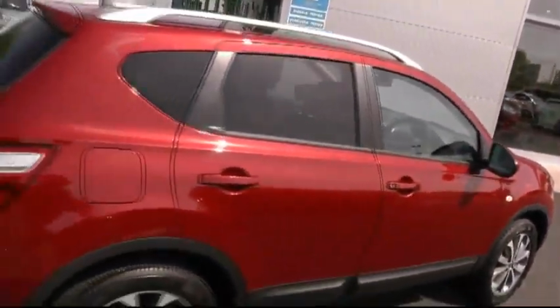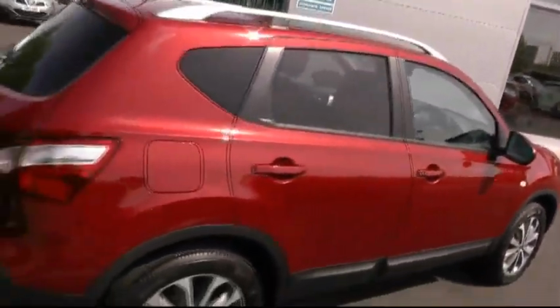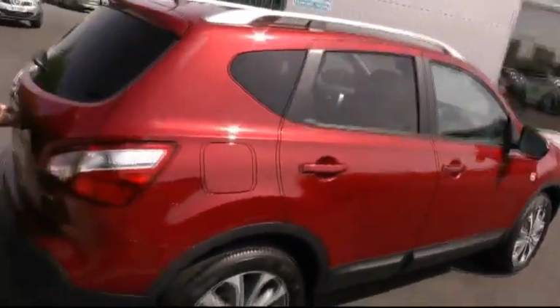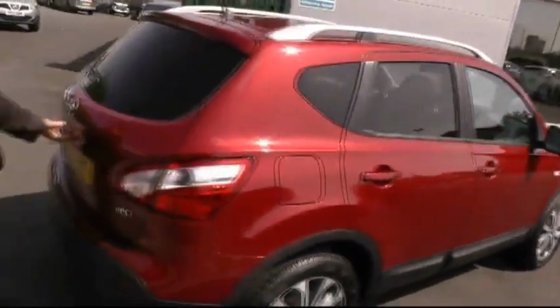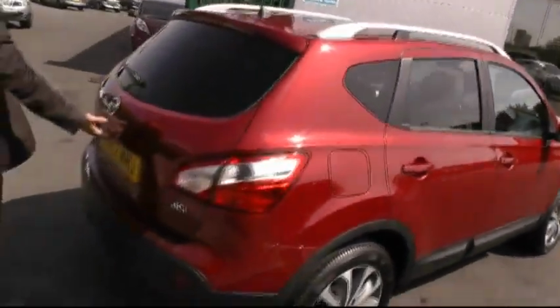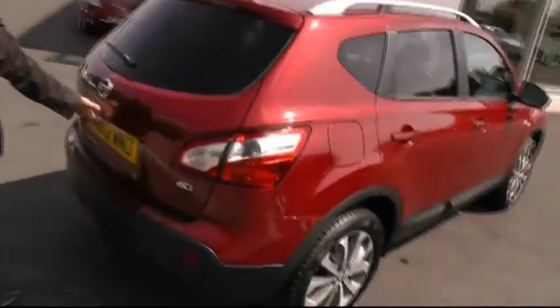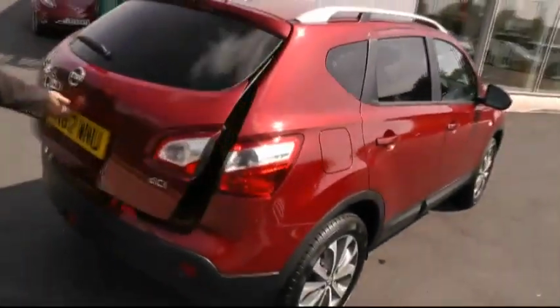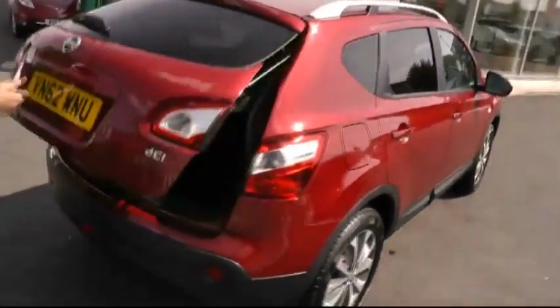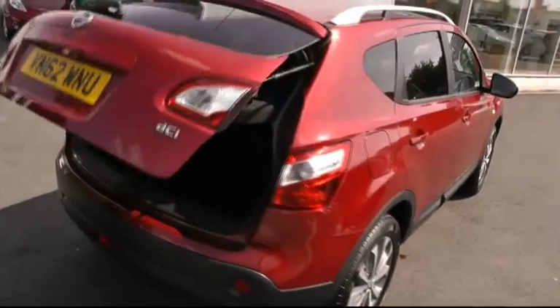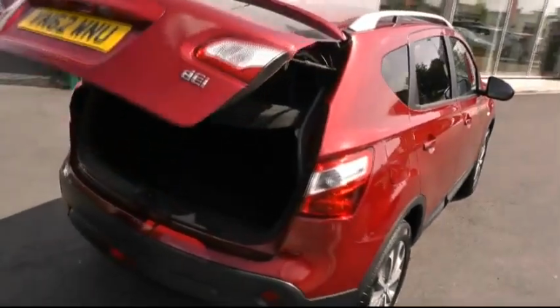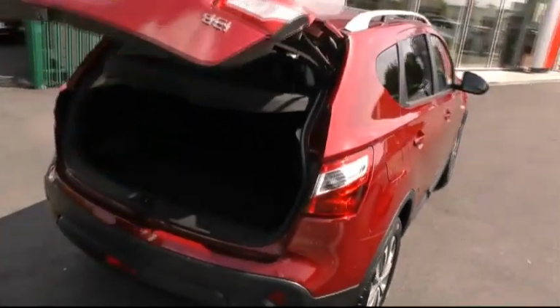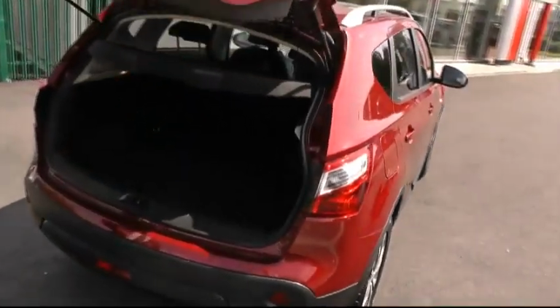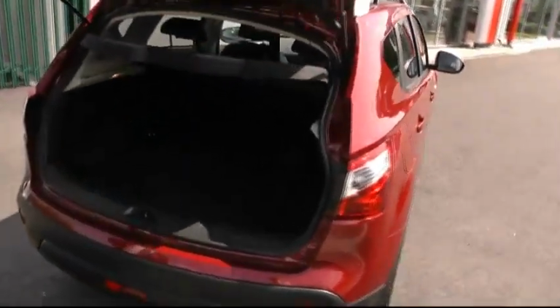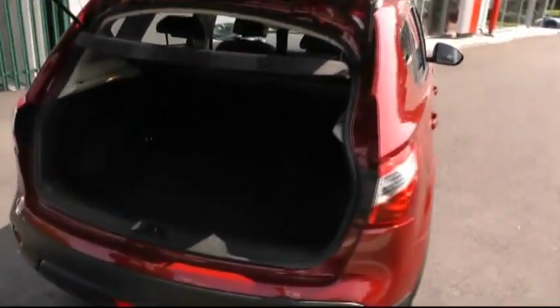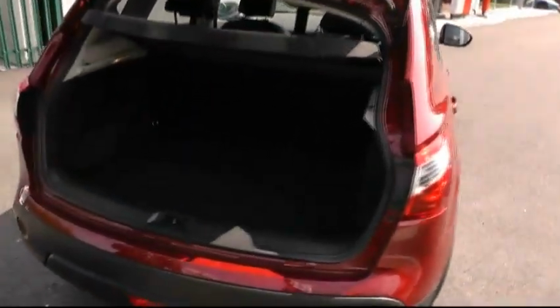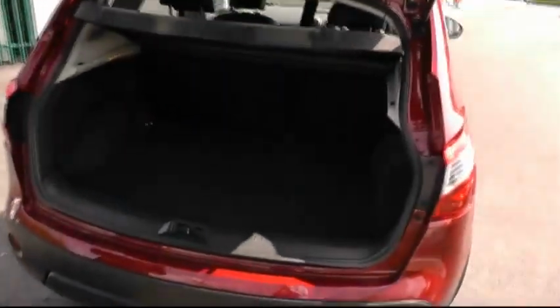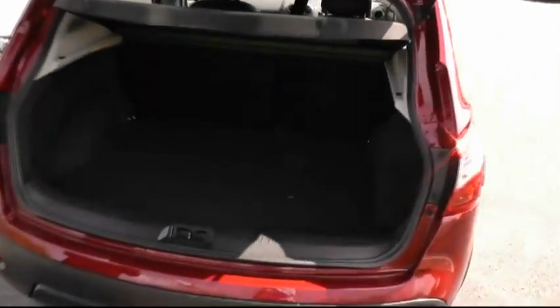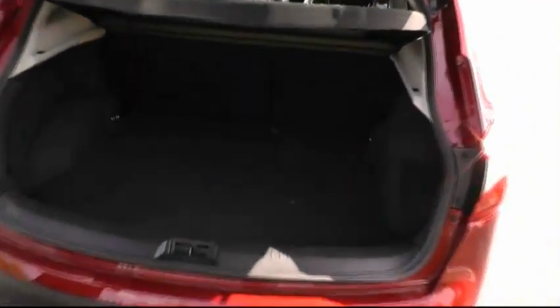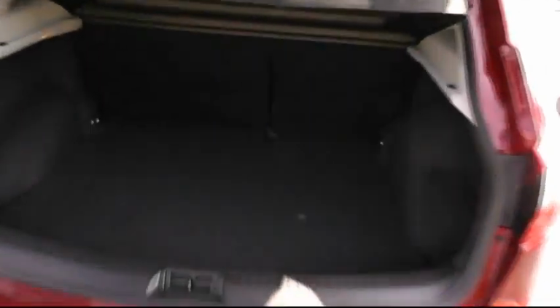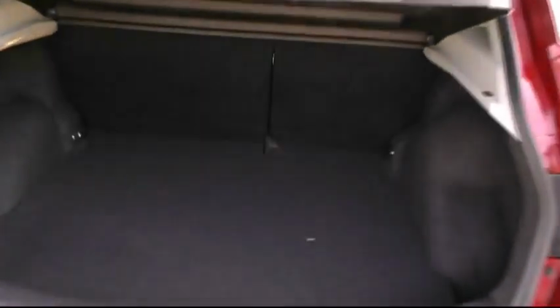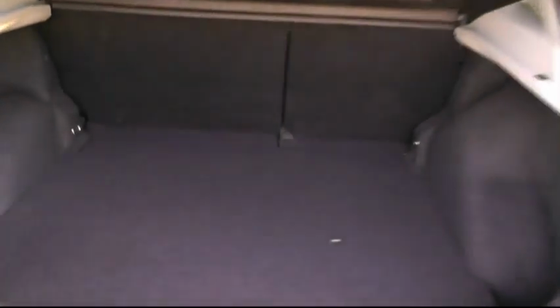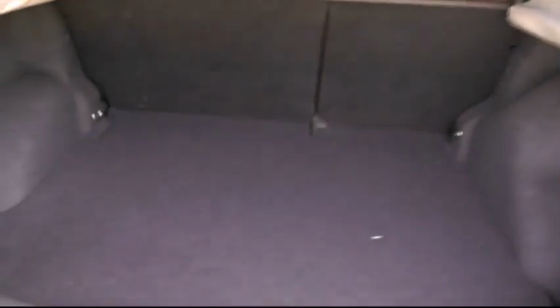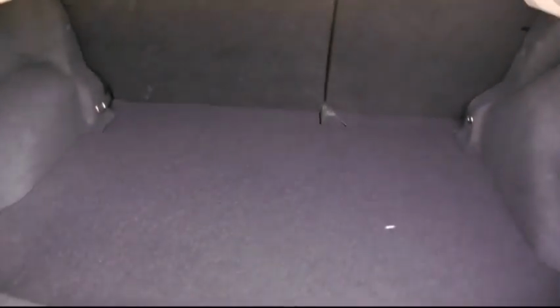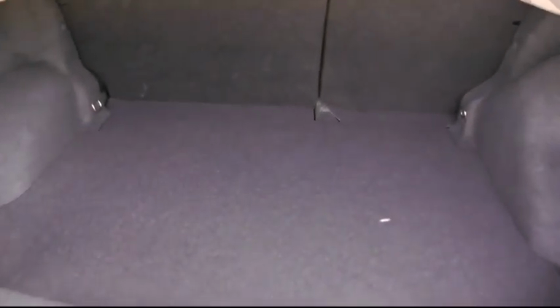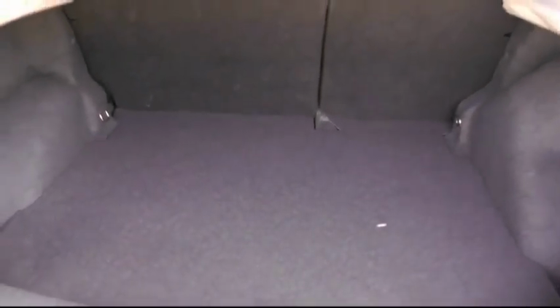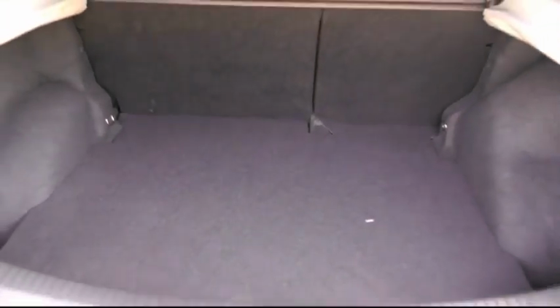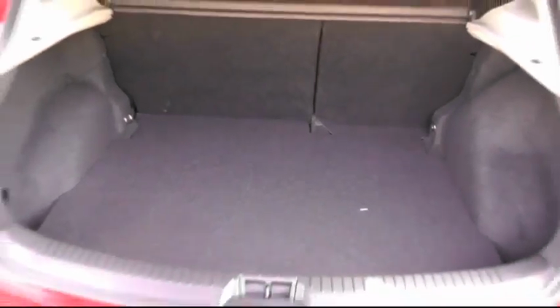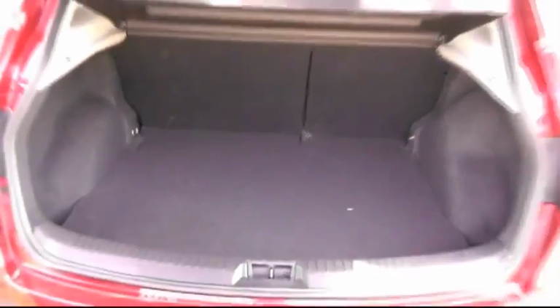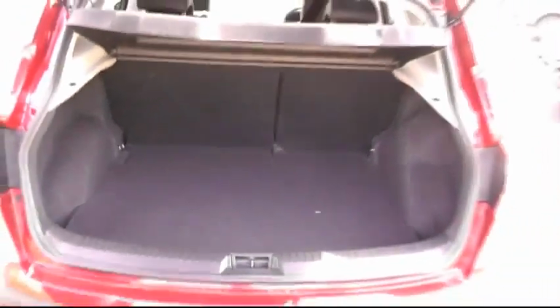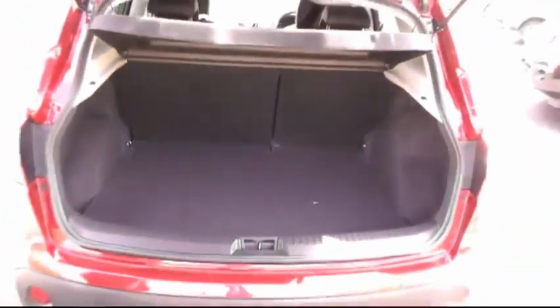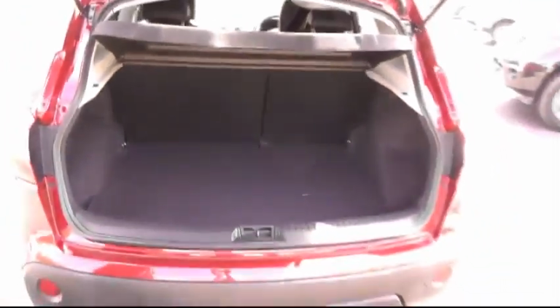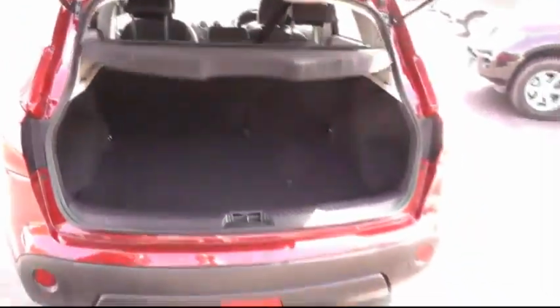Moving round to the rear of the vehicle, here's an opportunity to show you the ample and impressive boot space this car has to offer, with the 60-40 split folding seats.